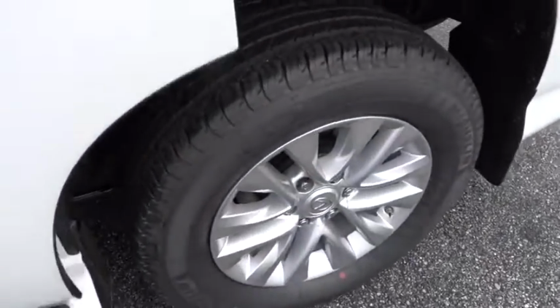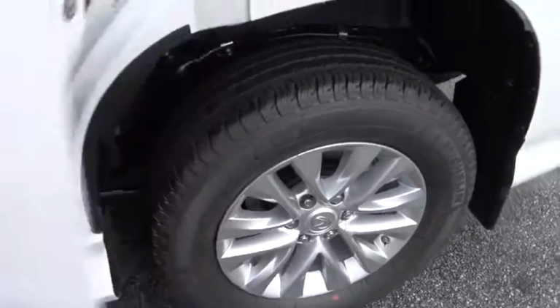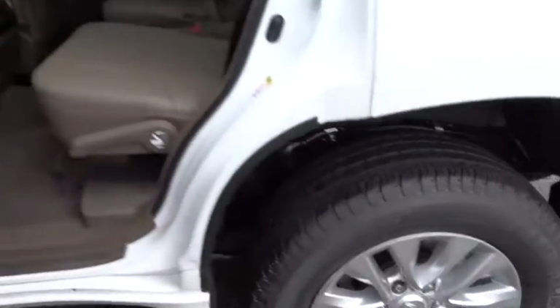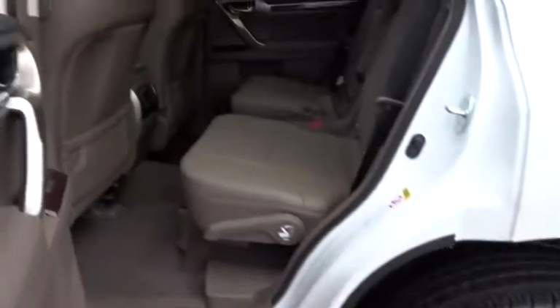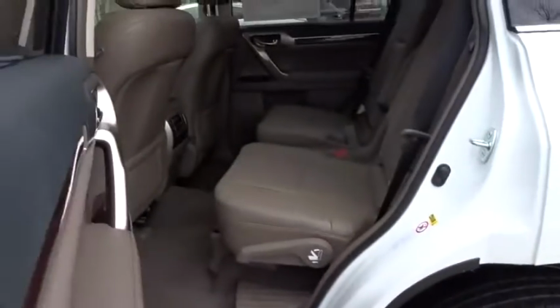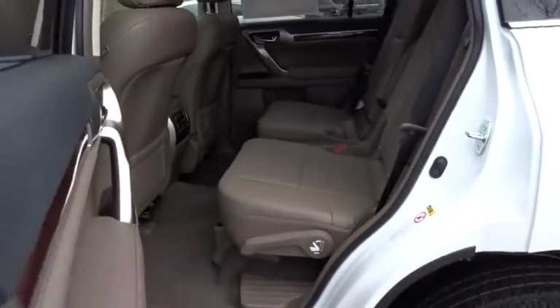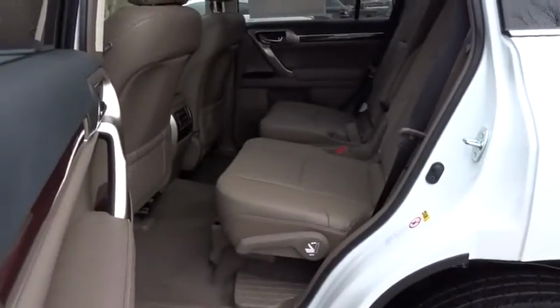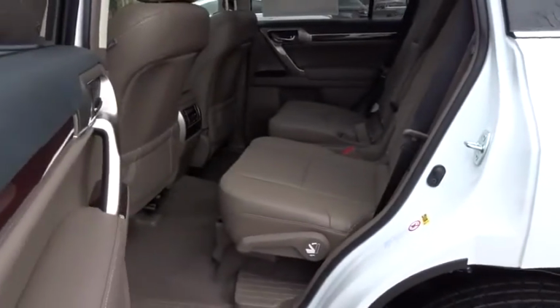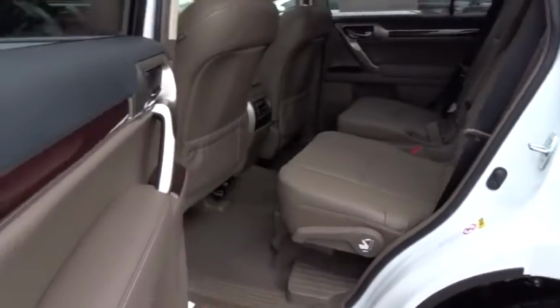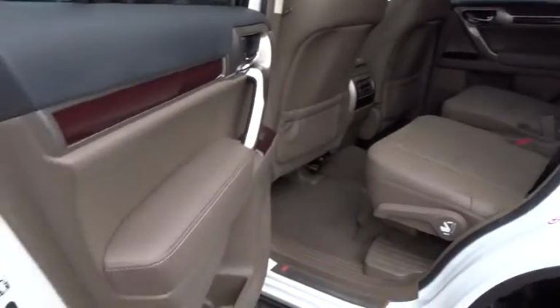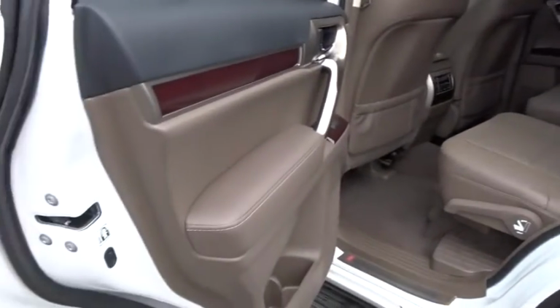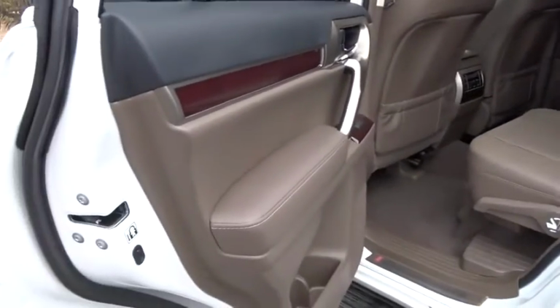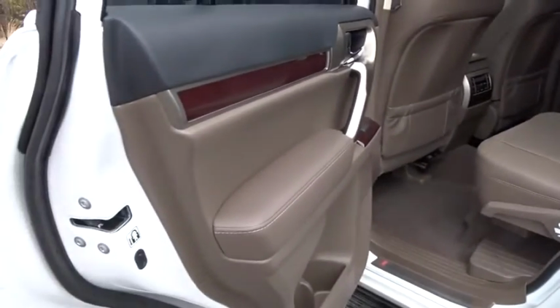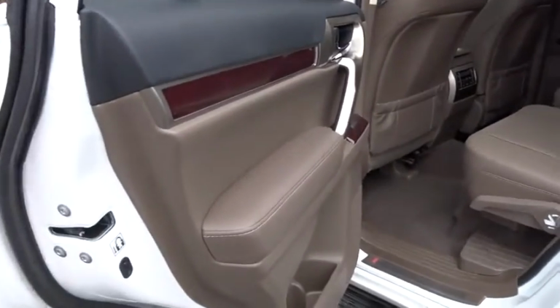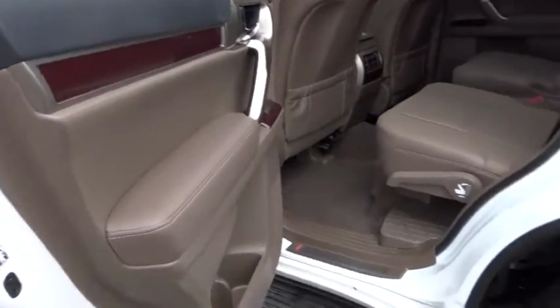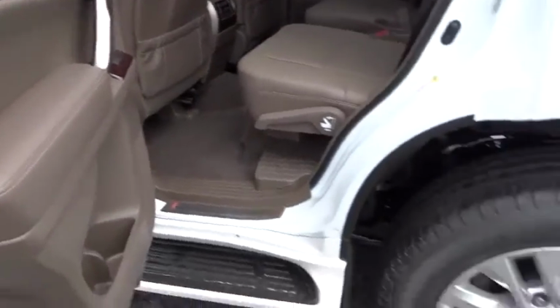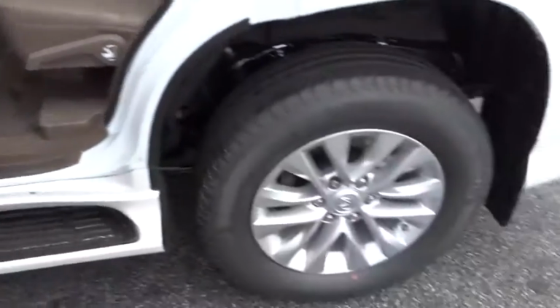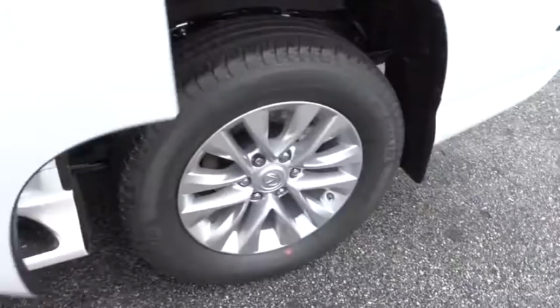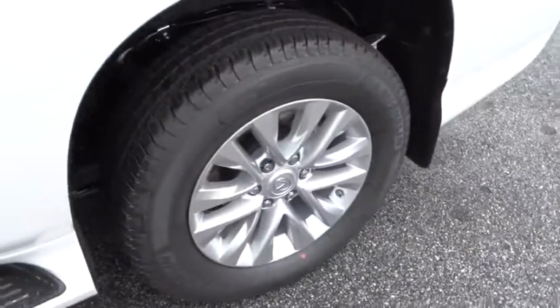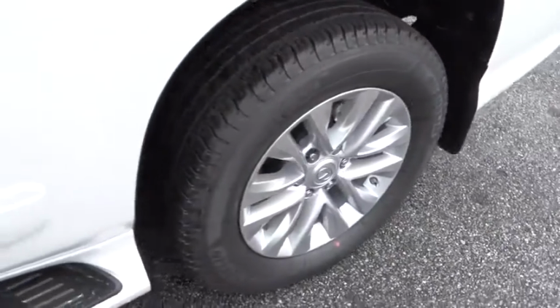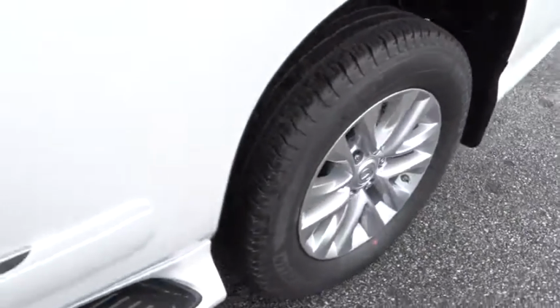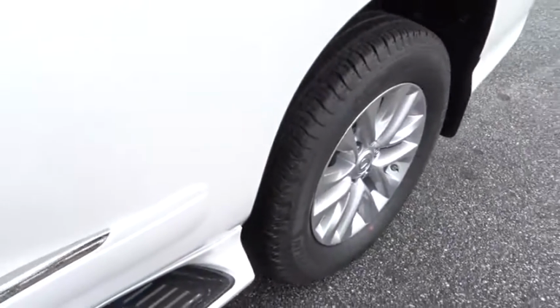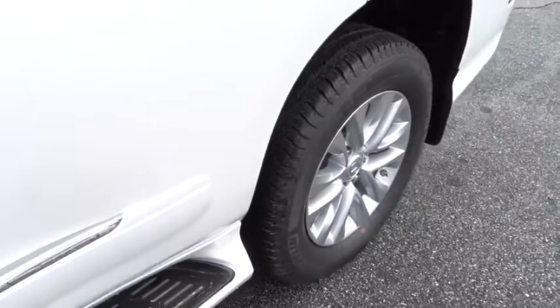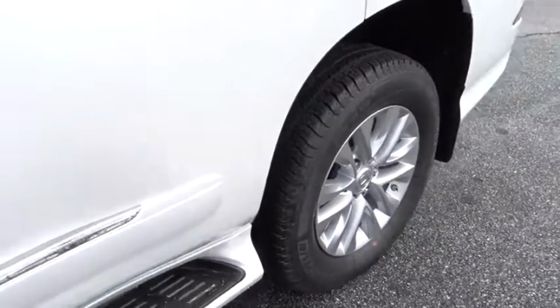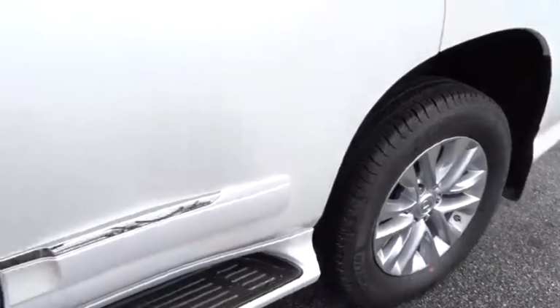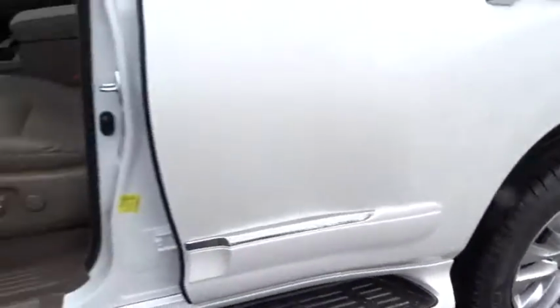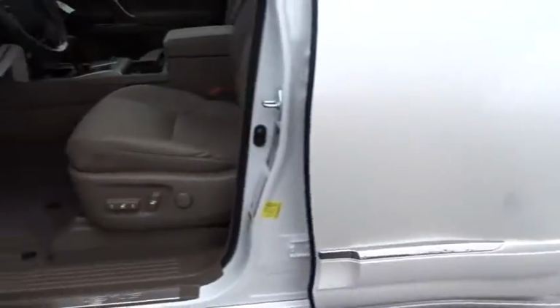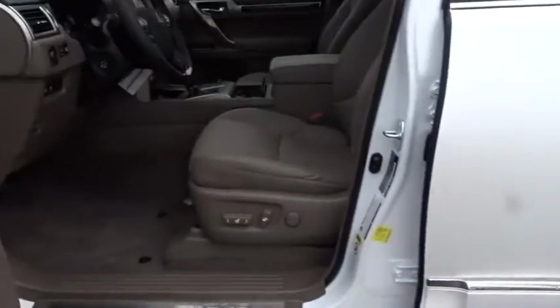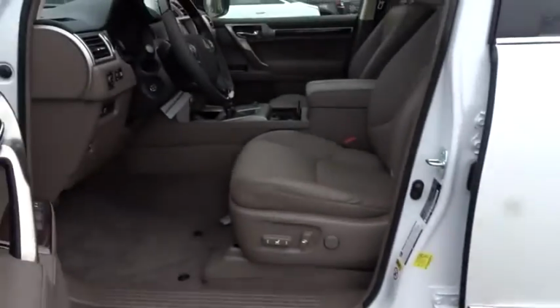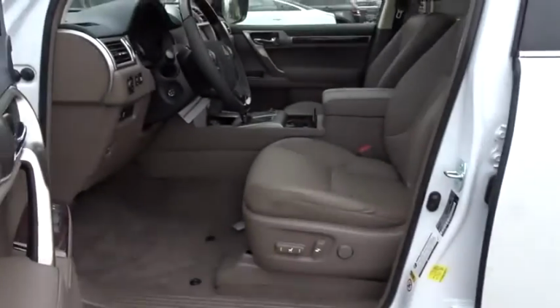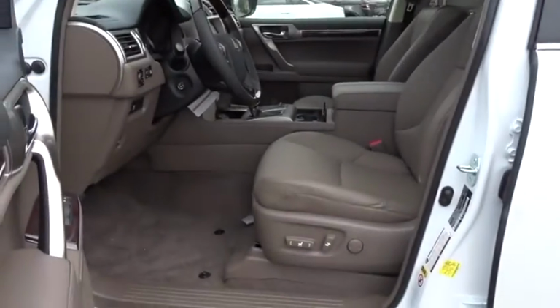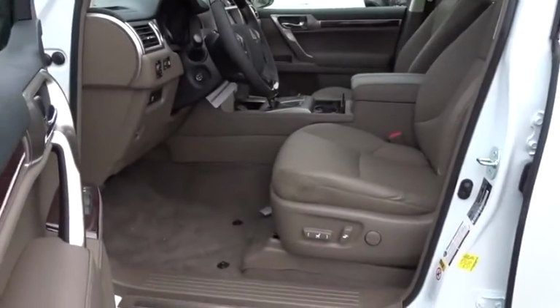Stability control. Traction control. Navigation system. Keyless entry. Anti-lock braking system. Backup camera. Steering wheel audio controls. Power passenger seat.